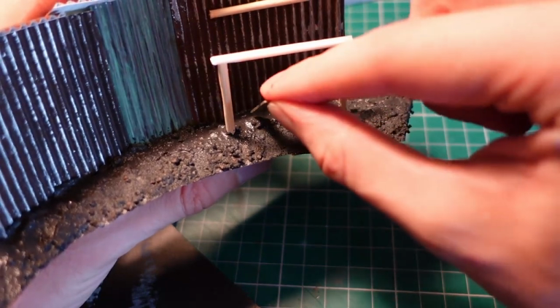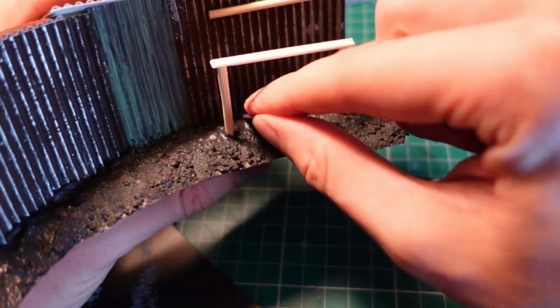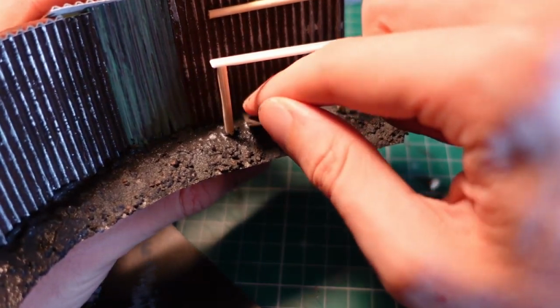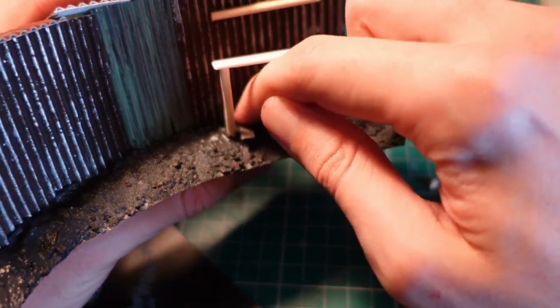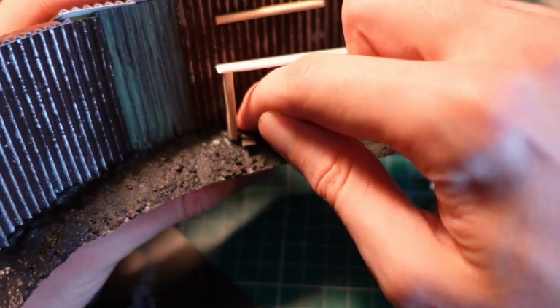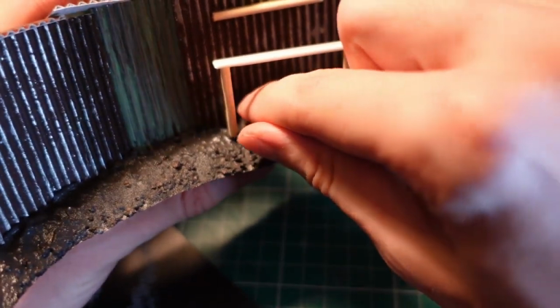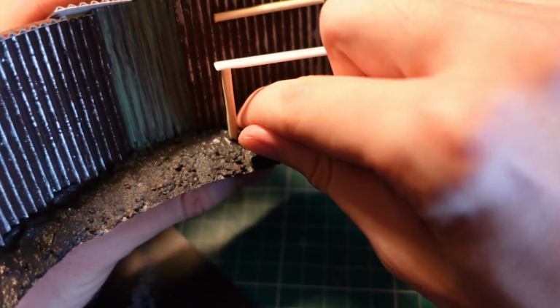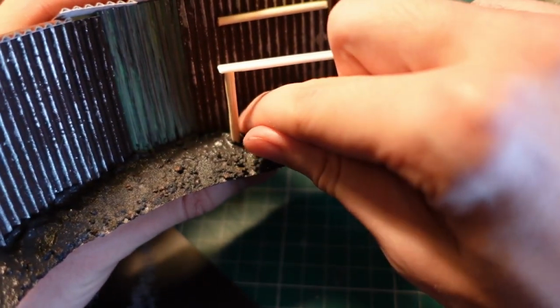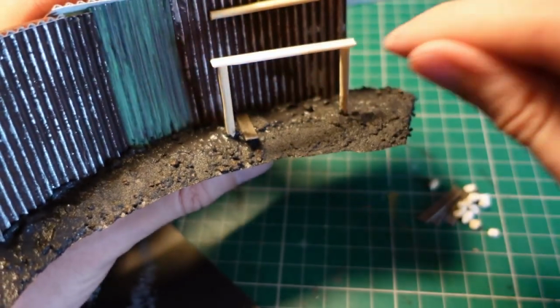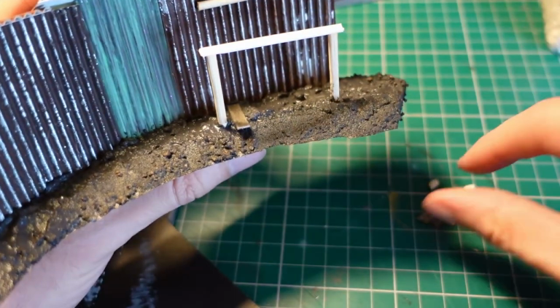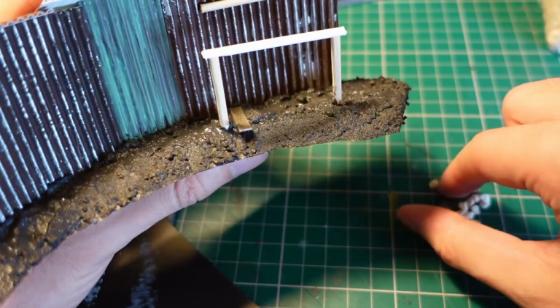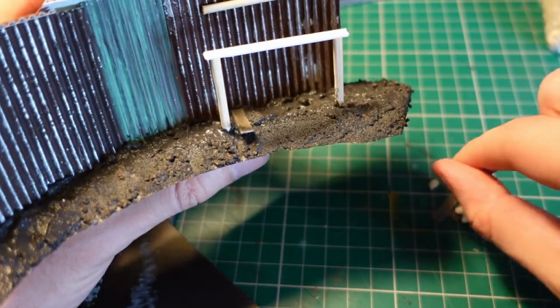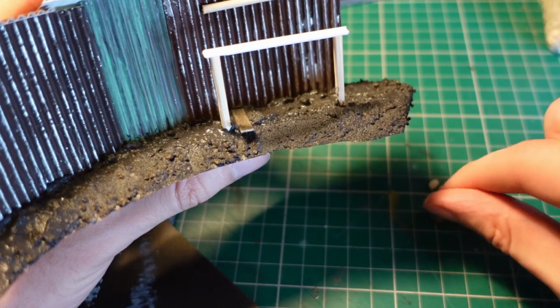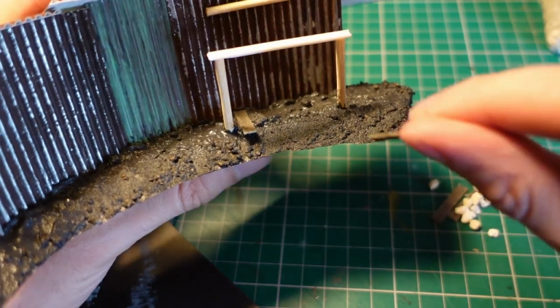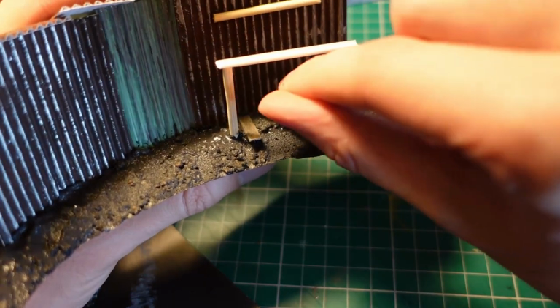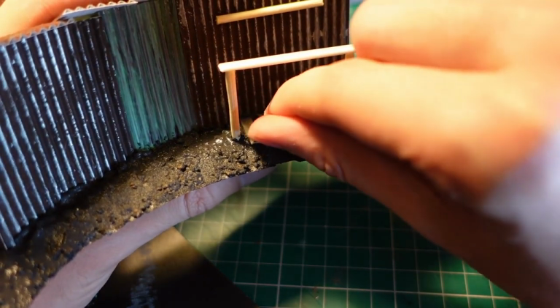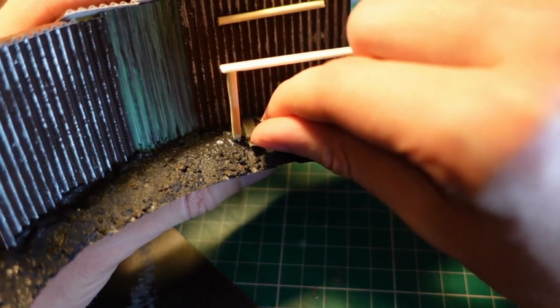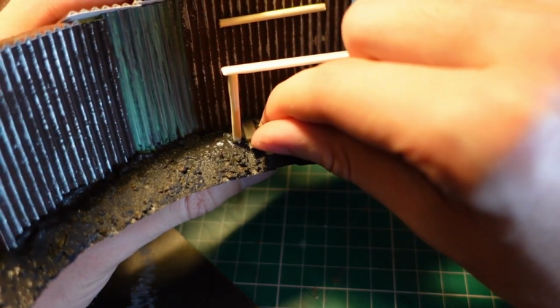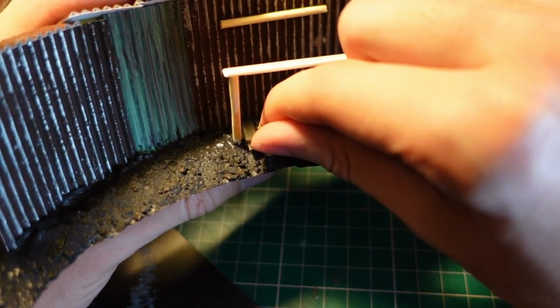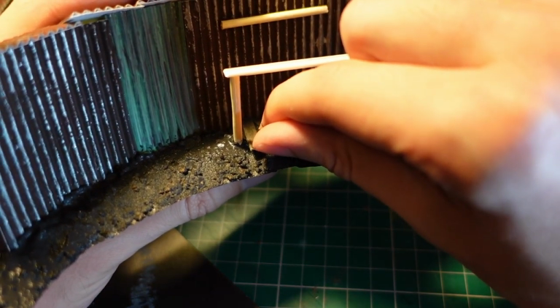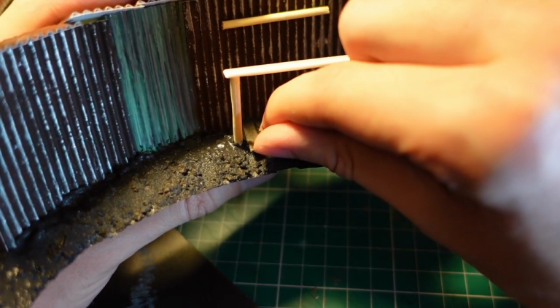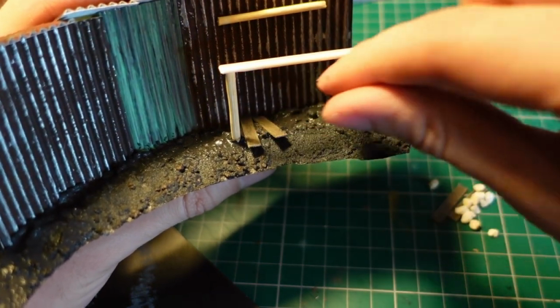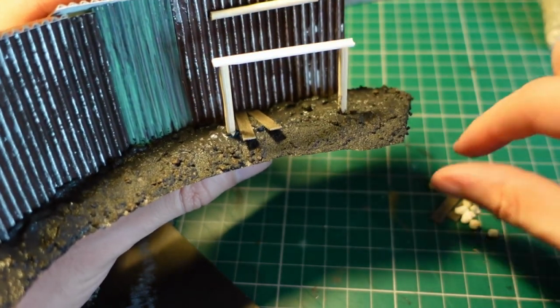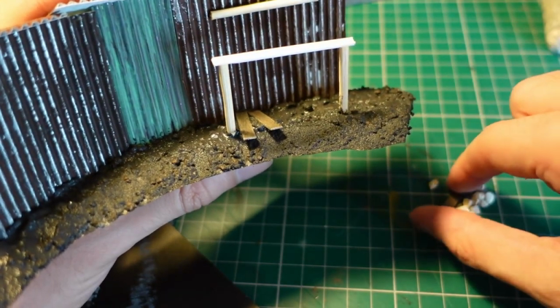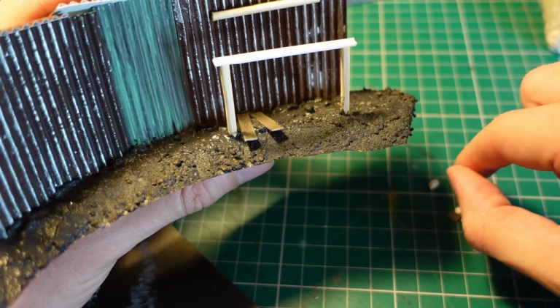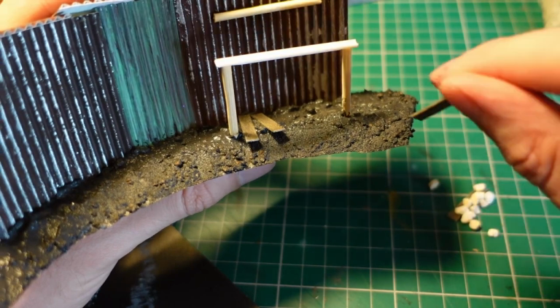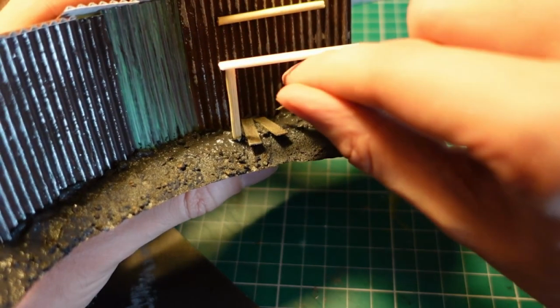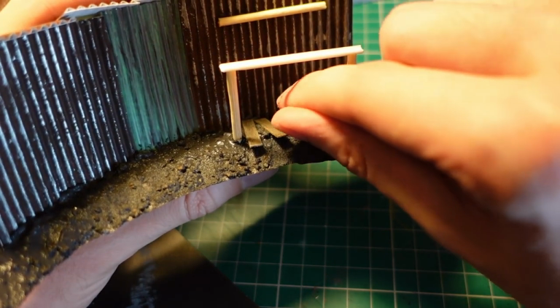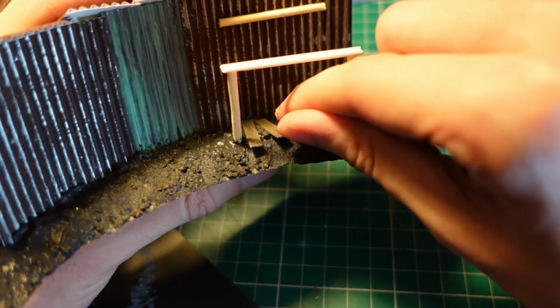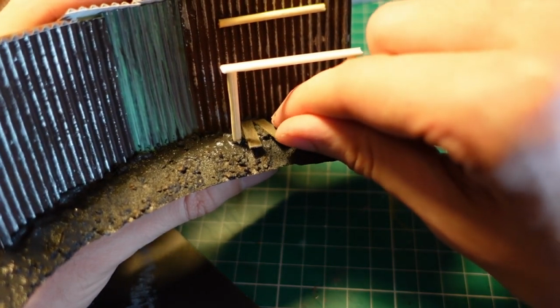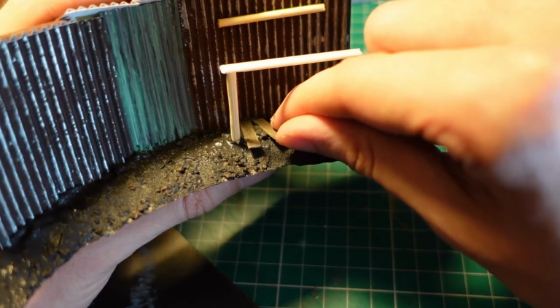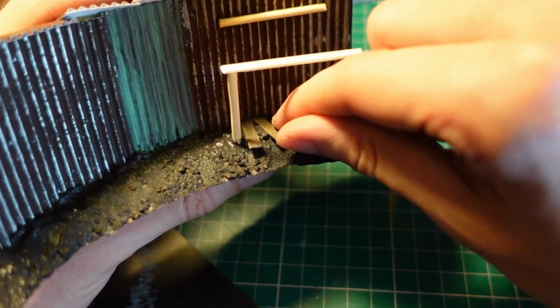Before that had a chance to dry, I took some more of the coffee stirrers and put some wooden platforms down onto the base by pushing them into the dirt. Then doing the same by poking some small aquarium rocks into it.